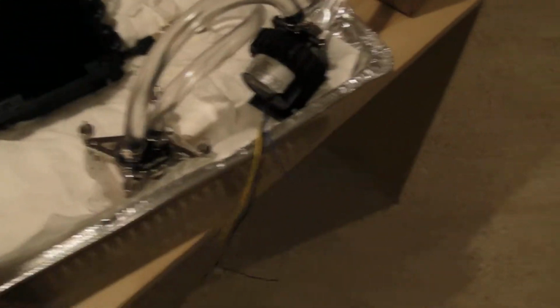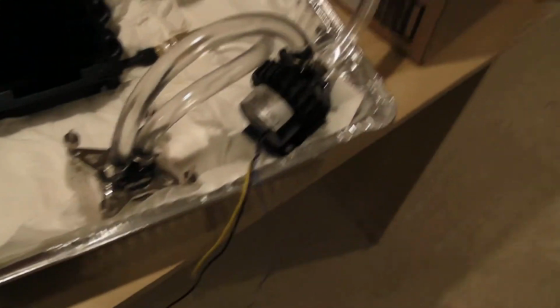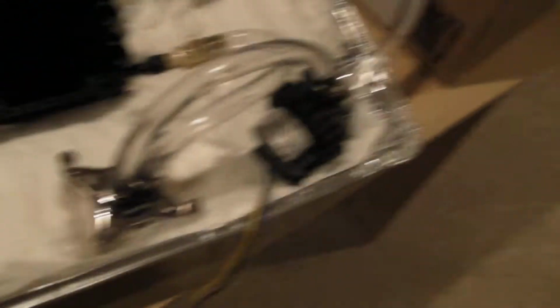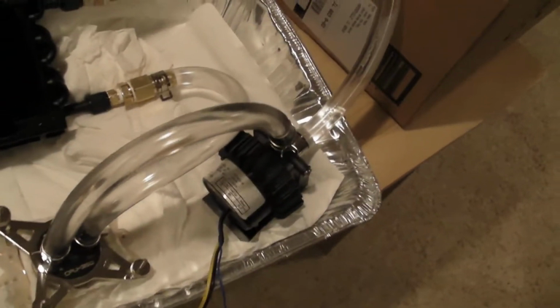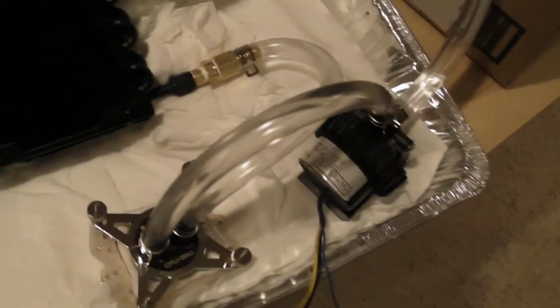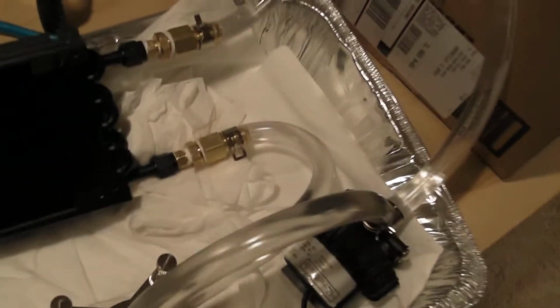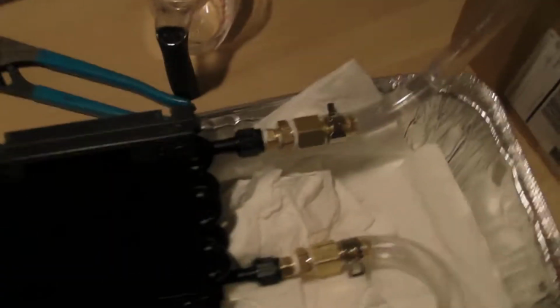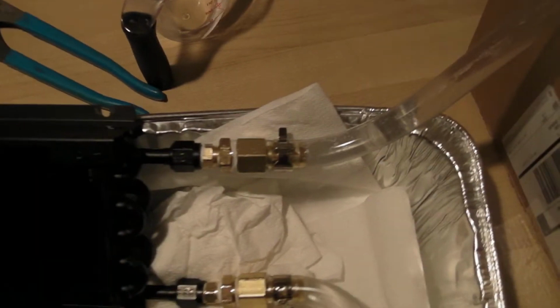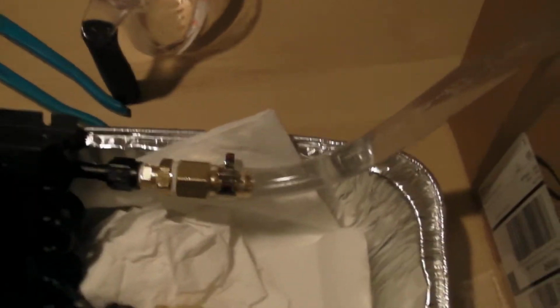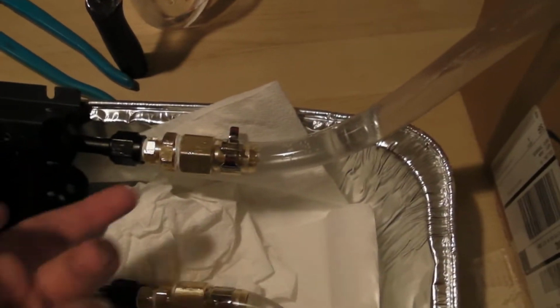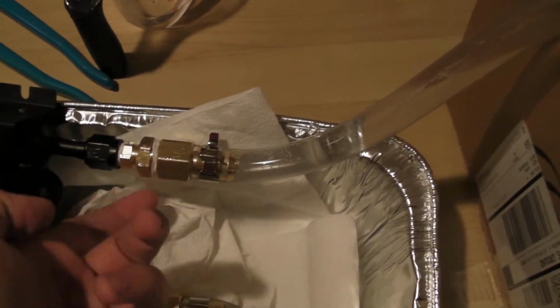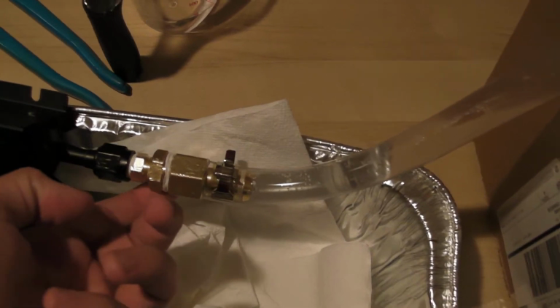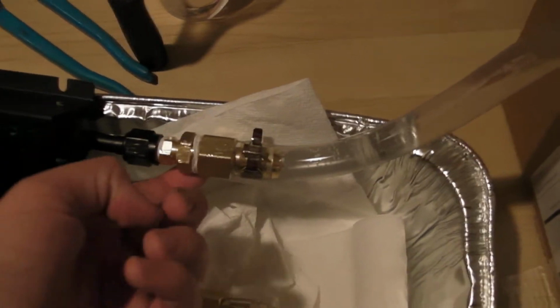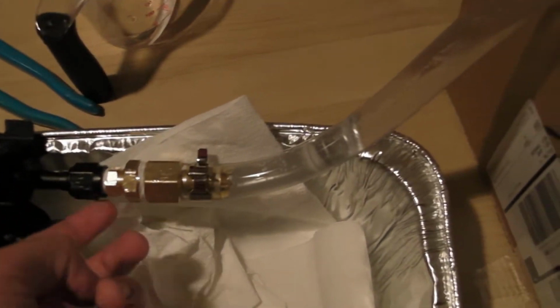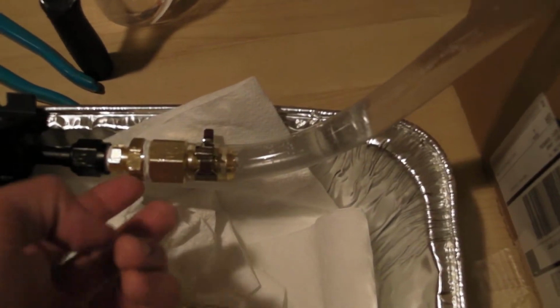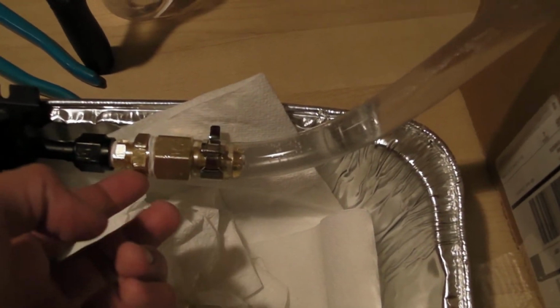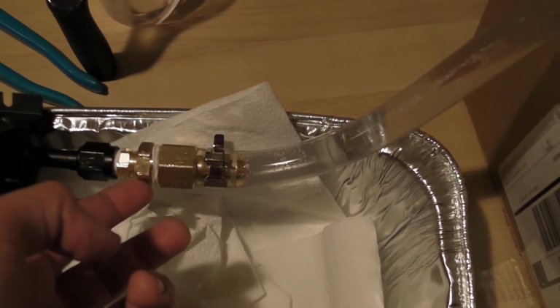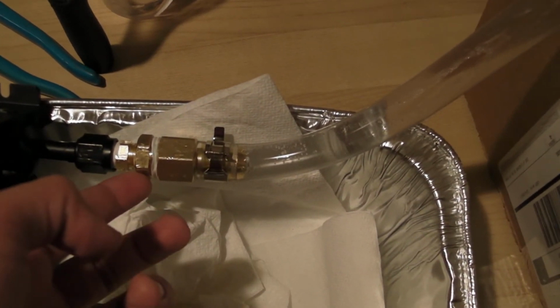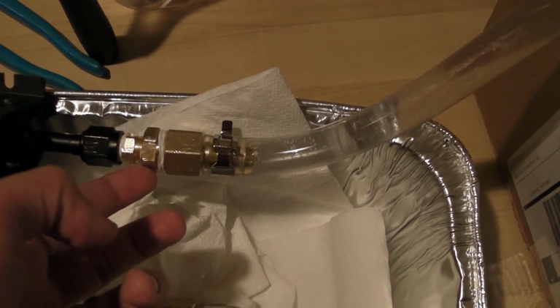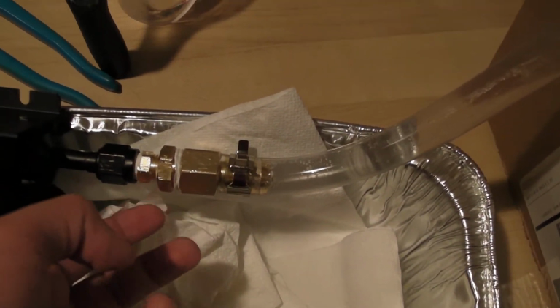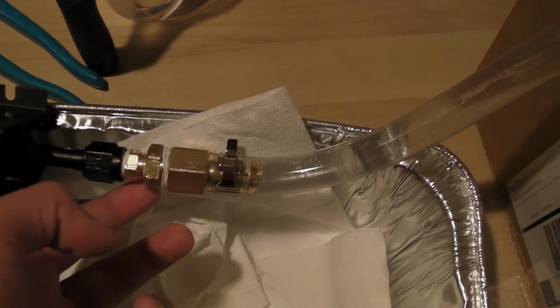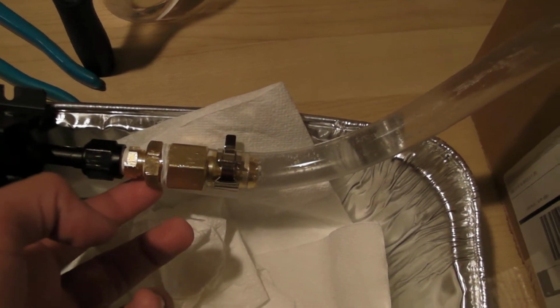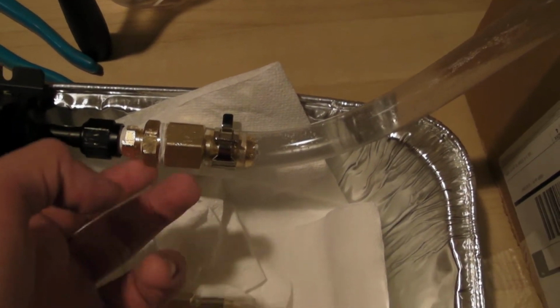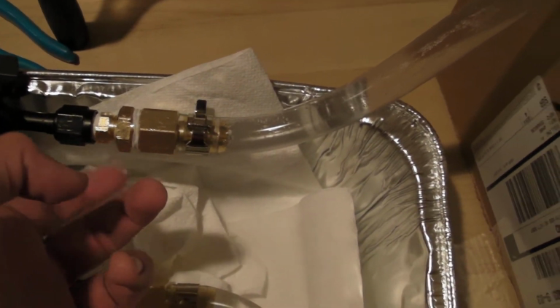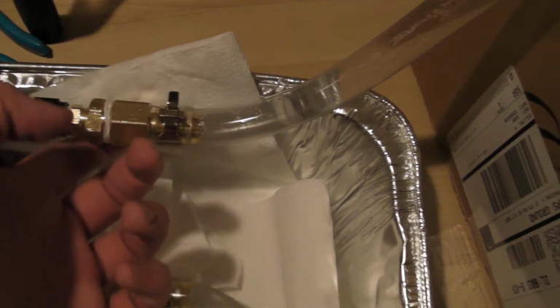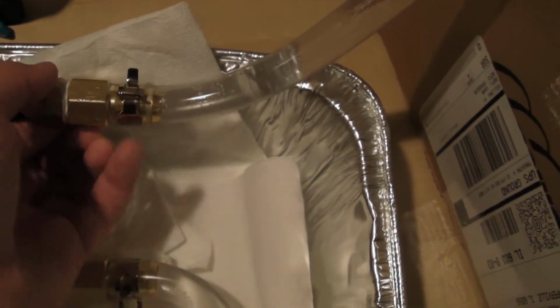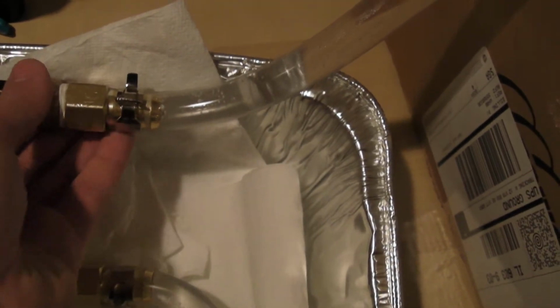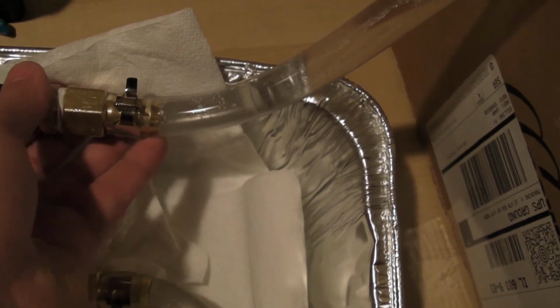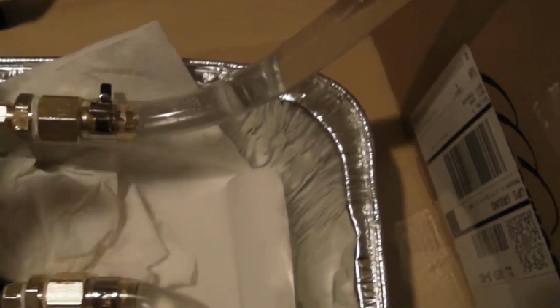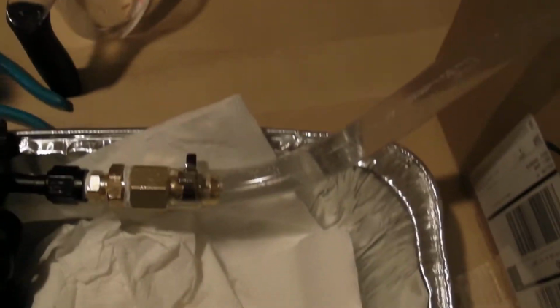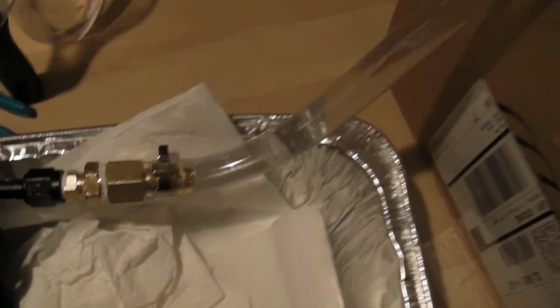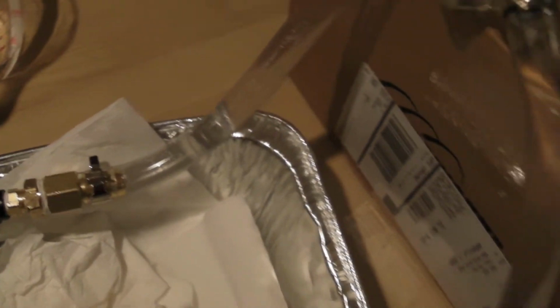Filling it up and everything went pretty smoothly, except right here I did have some leaks — that was before I put in the Teflon tape. But now it's perfectly fine, there are no leaks, and I can shake it around and nothing happens.